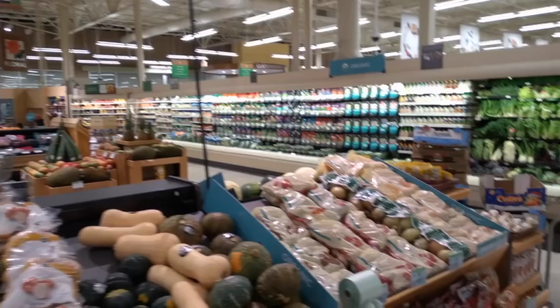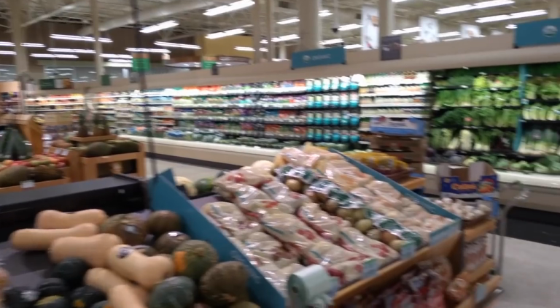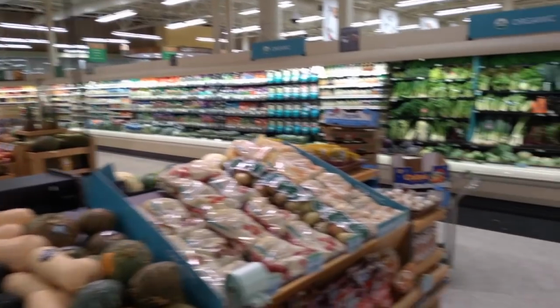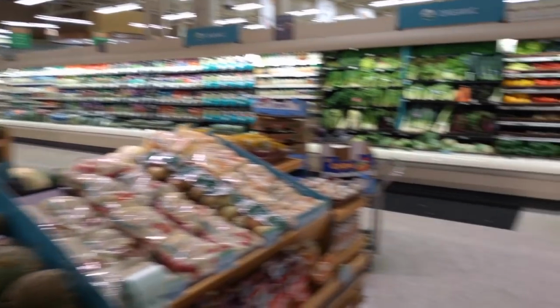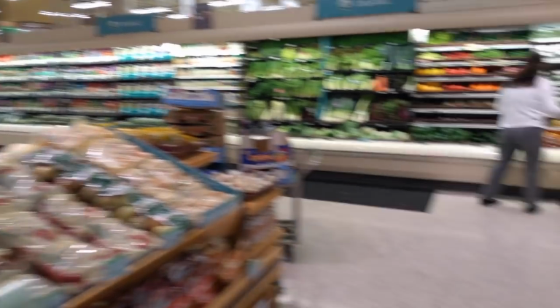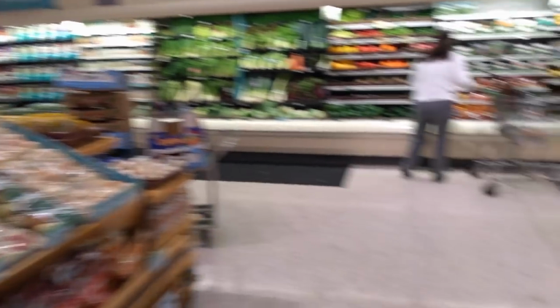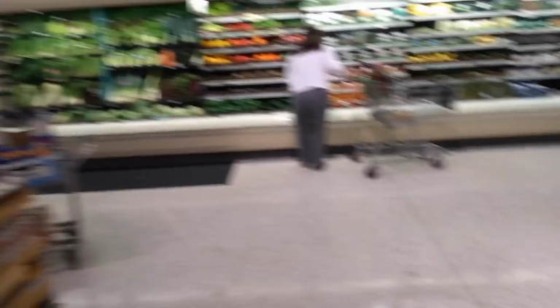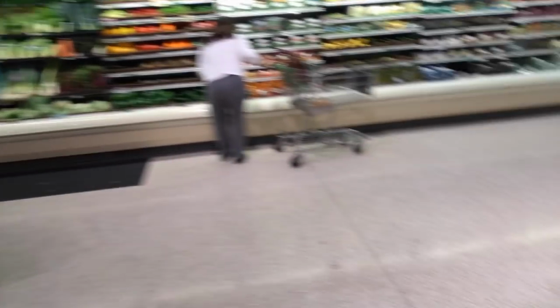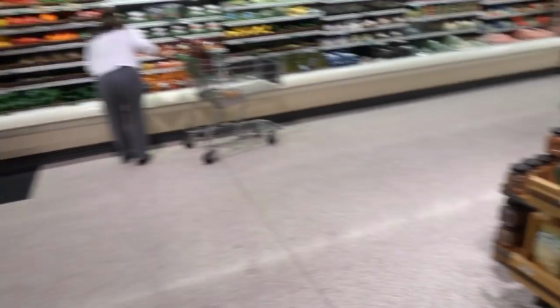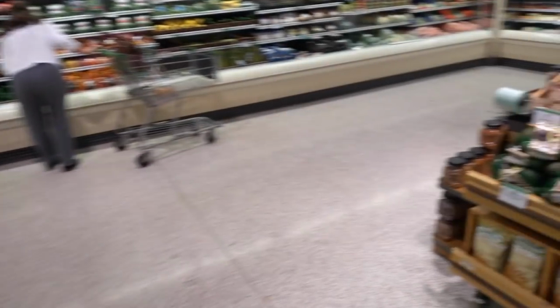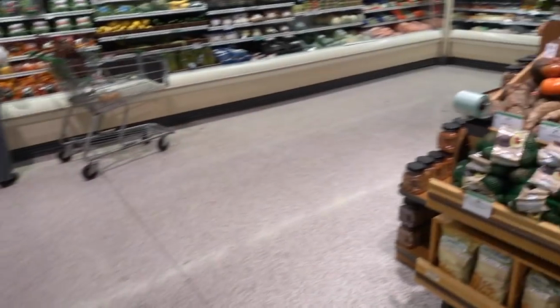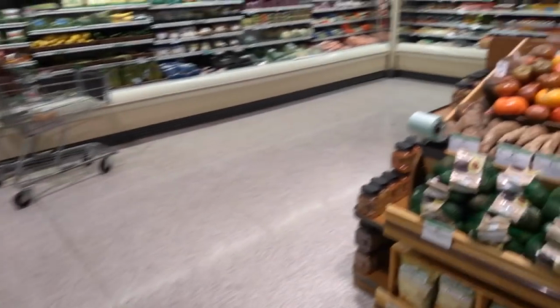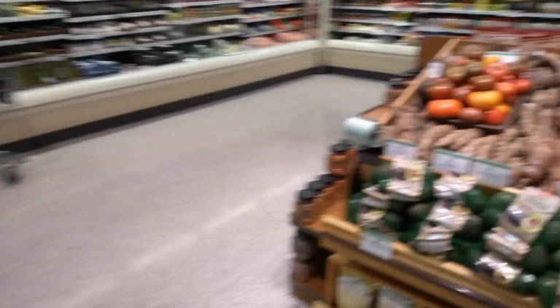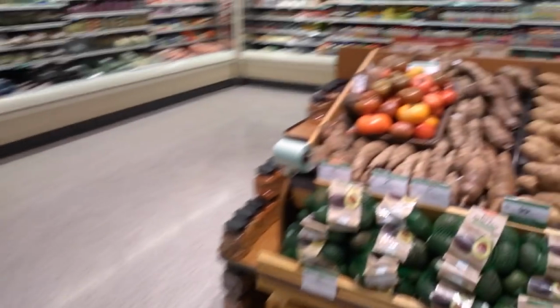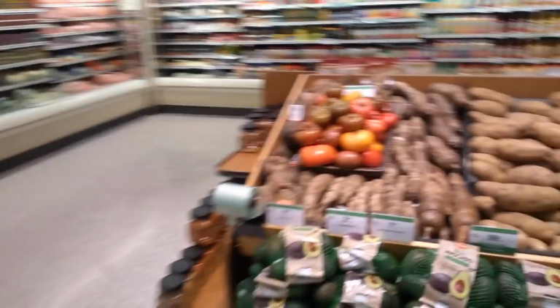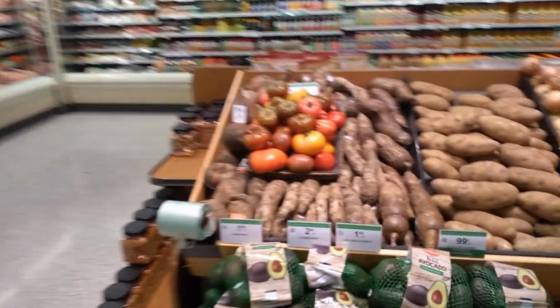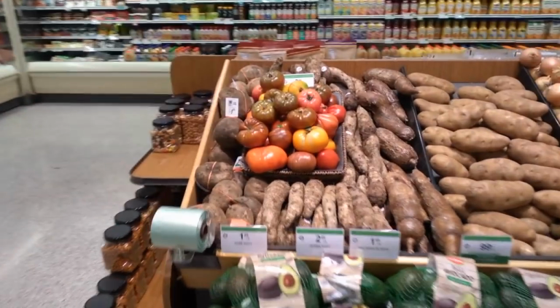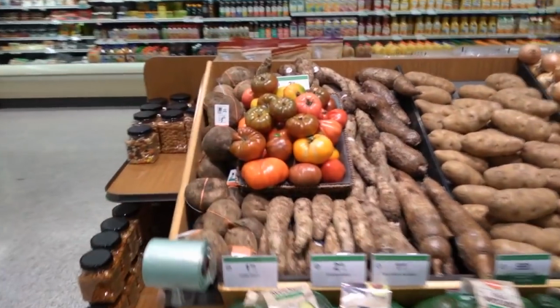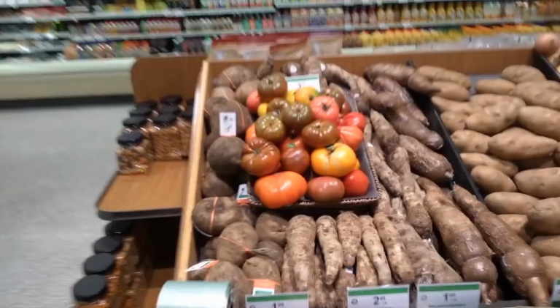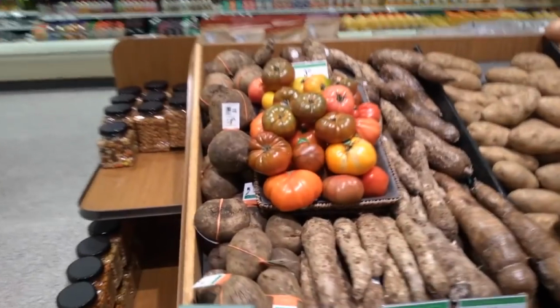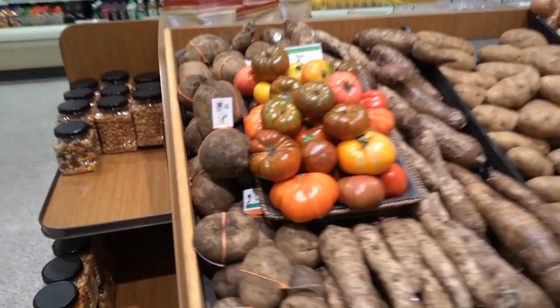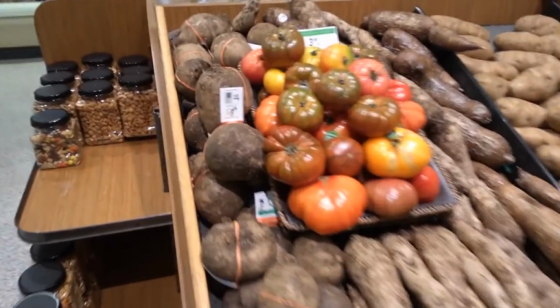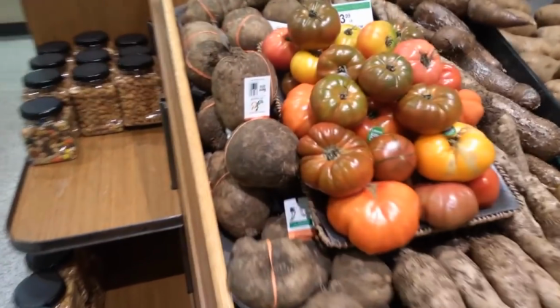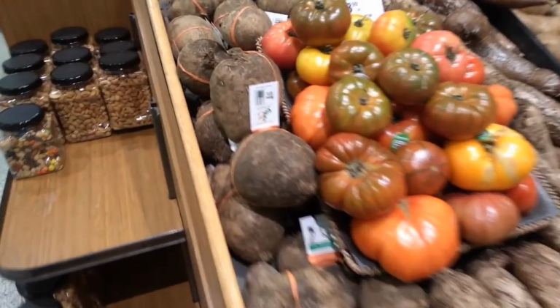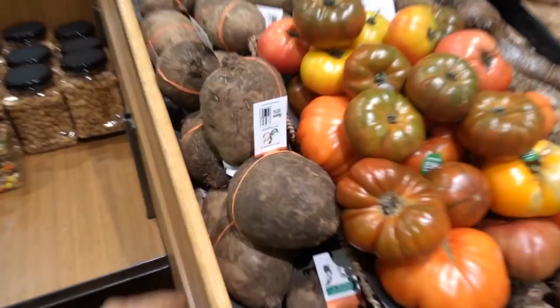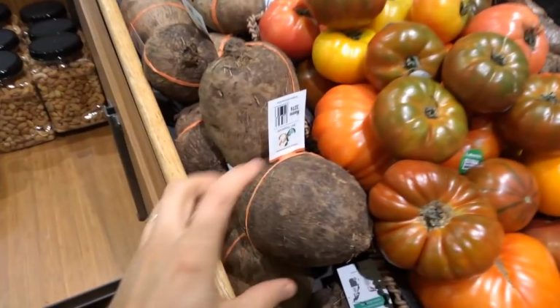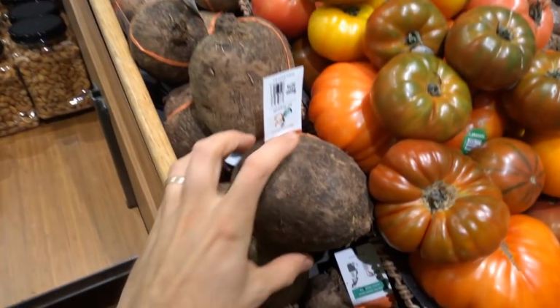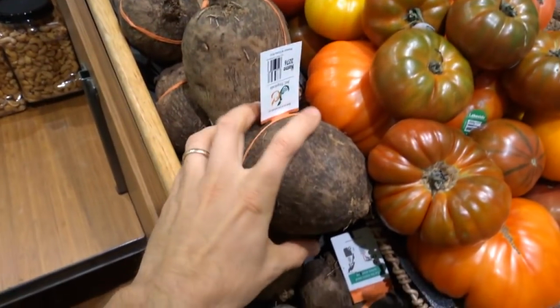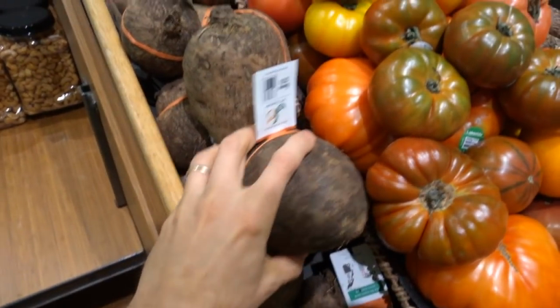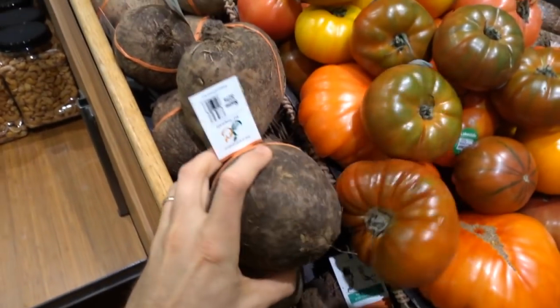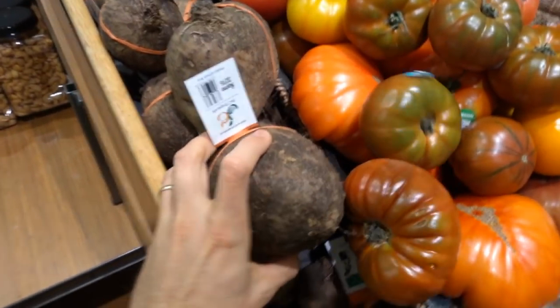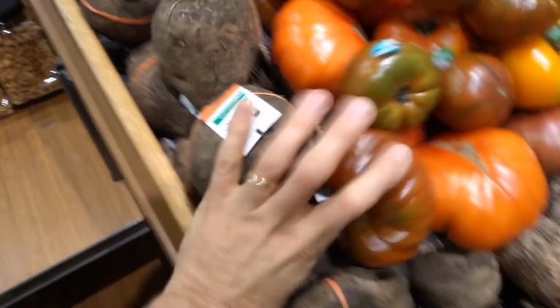I am at the grocery store. I'm gonna go over to this display. There's some of these weird potatoes or something. What are these?